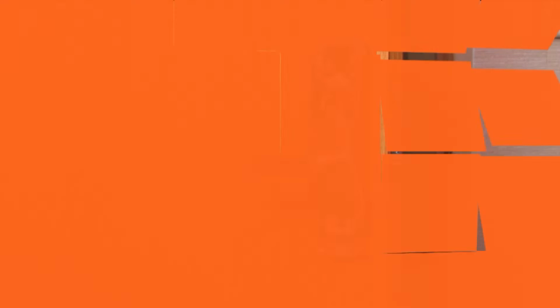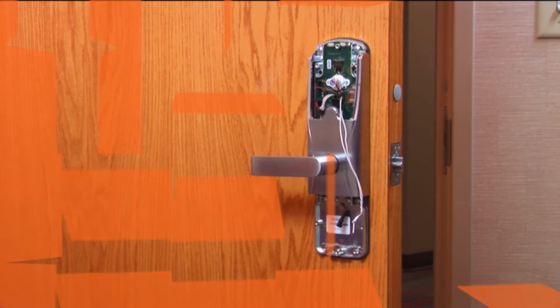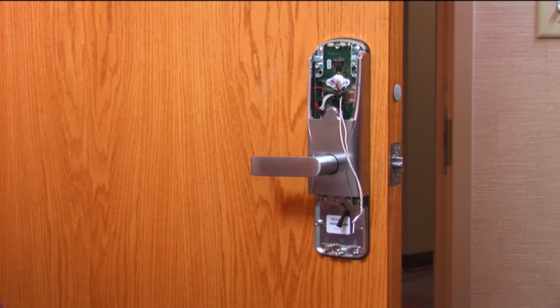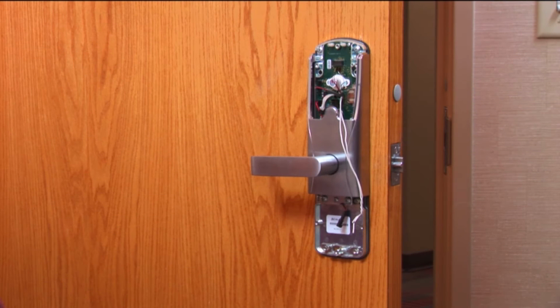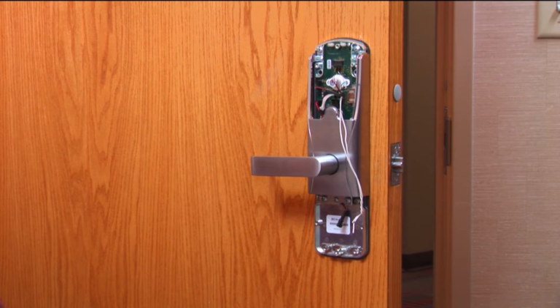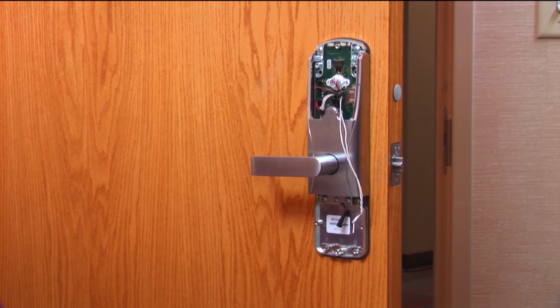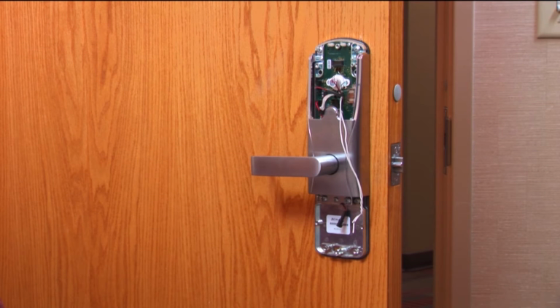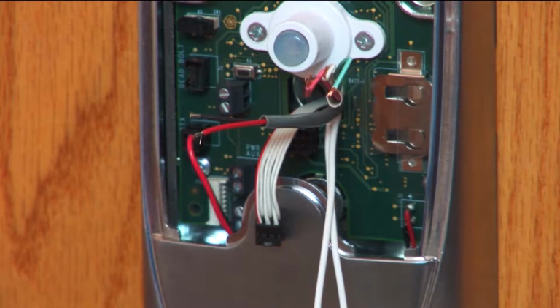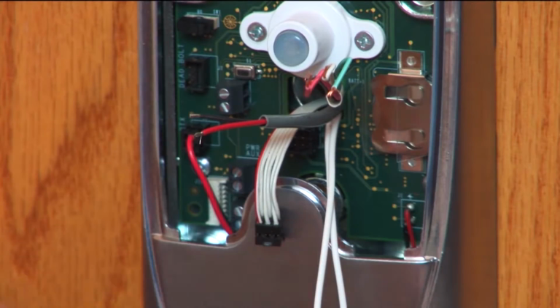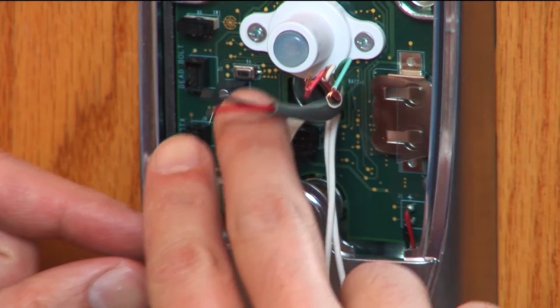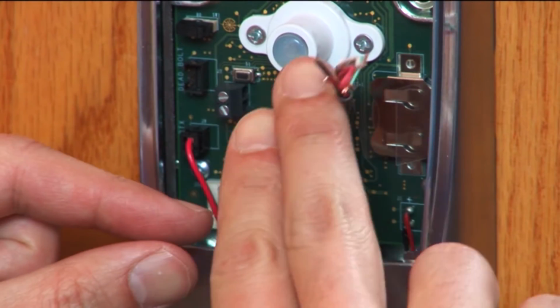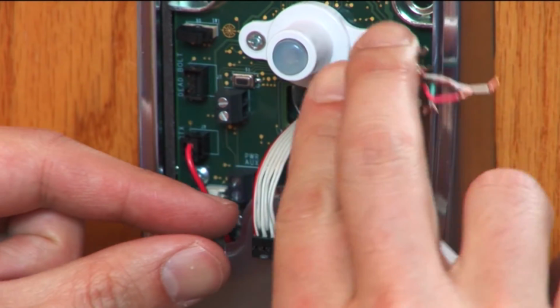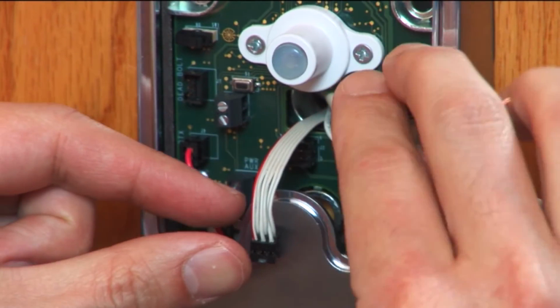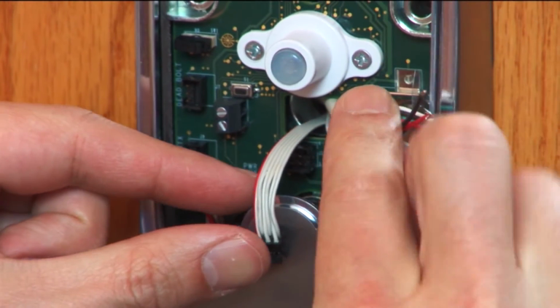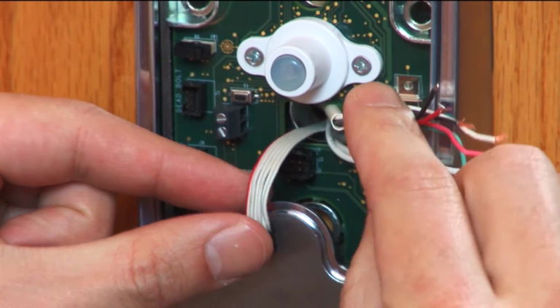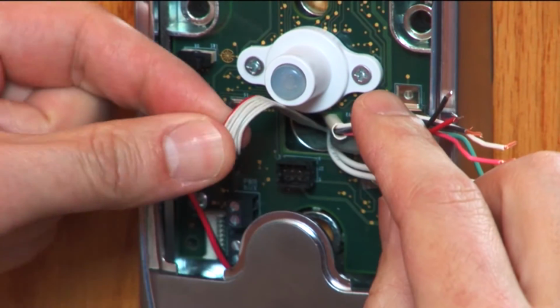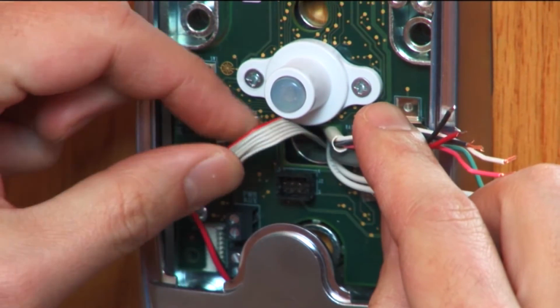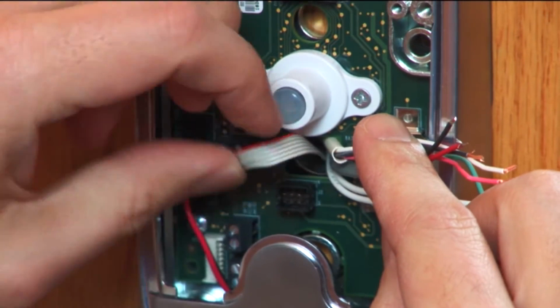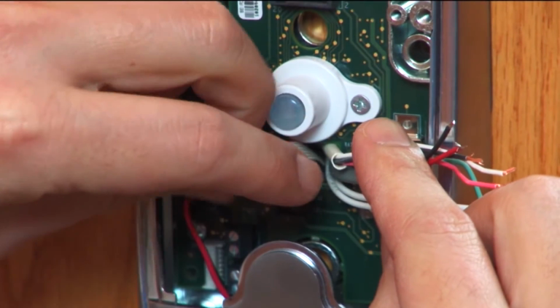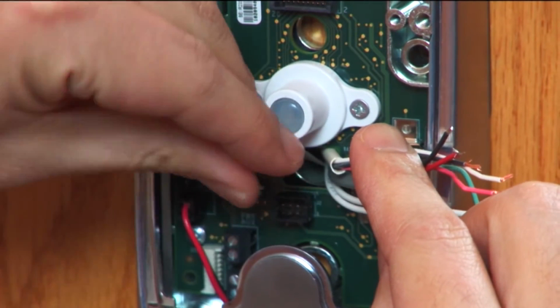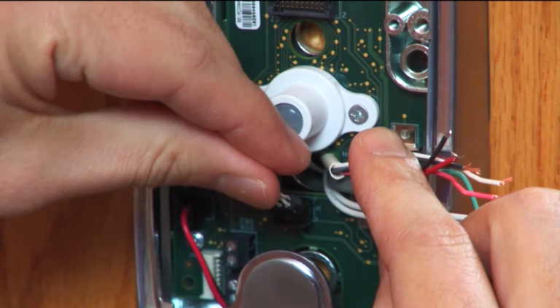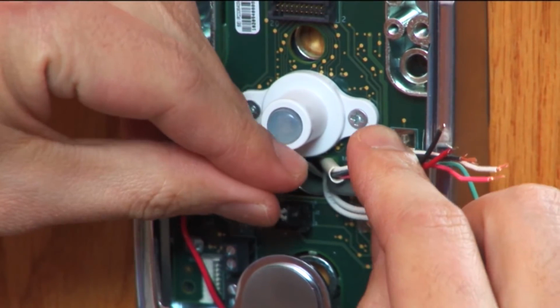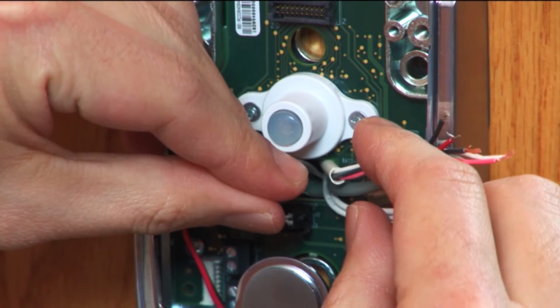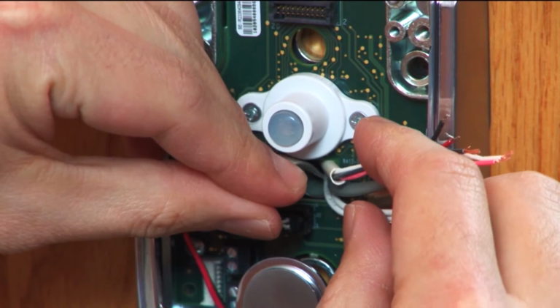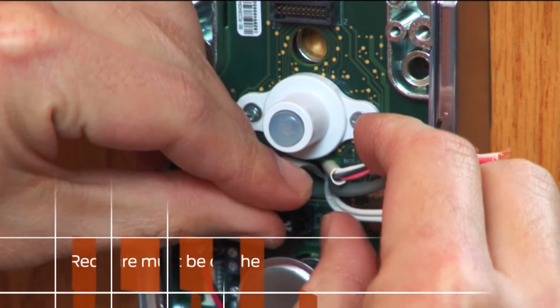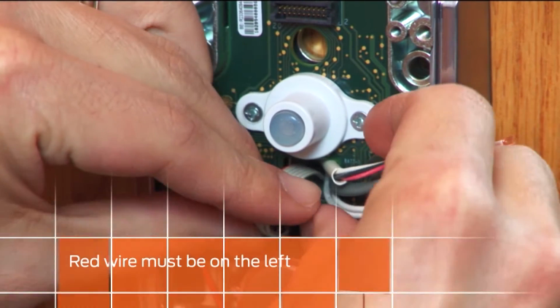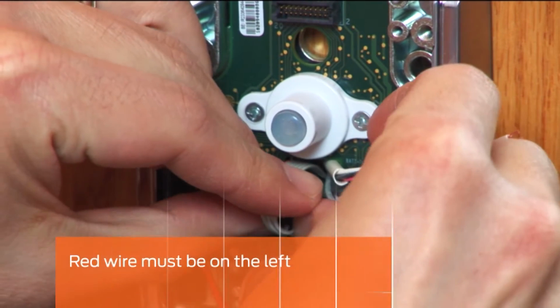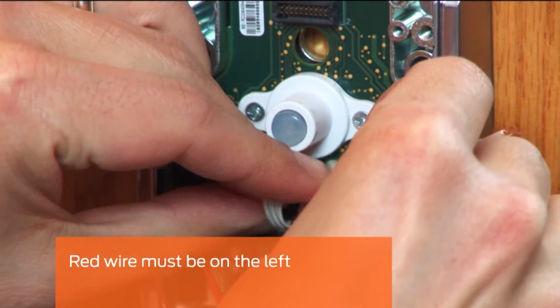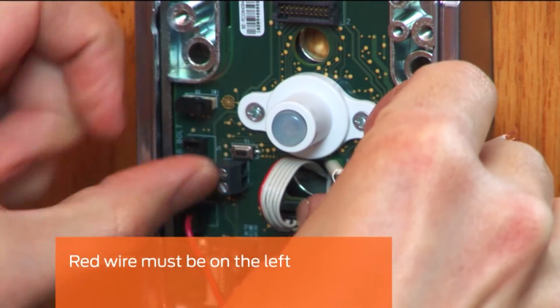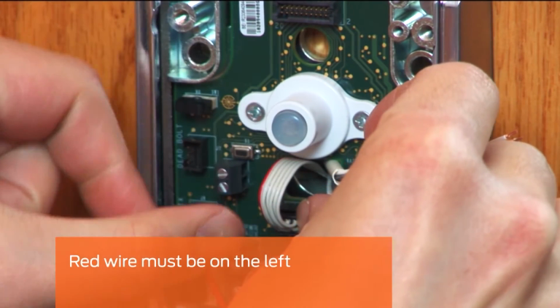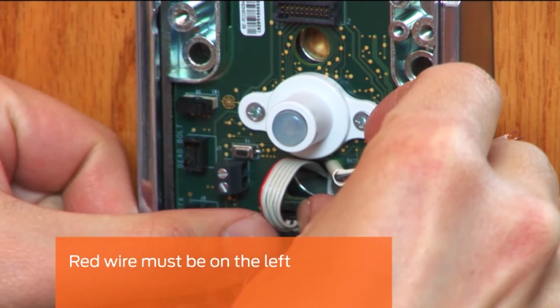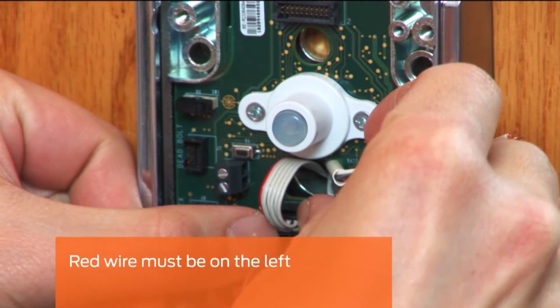With the inside top cover removed, locate the ribbon cable. Insert the ribbon cable connector into the terminal block just below the push button, making sure the red wire is on the left.